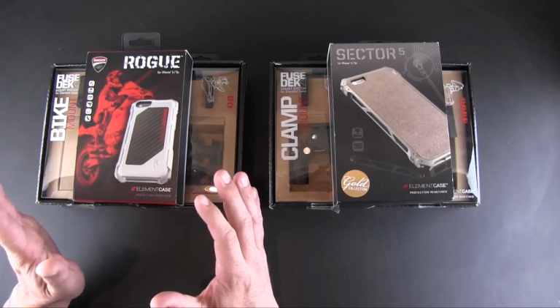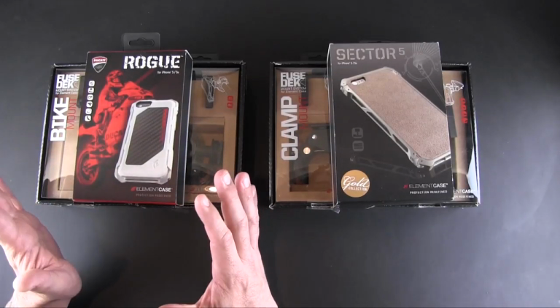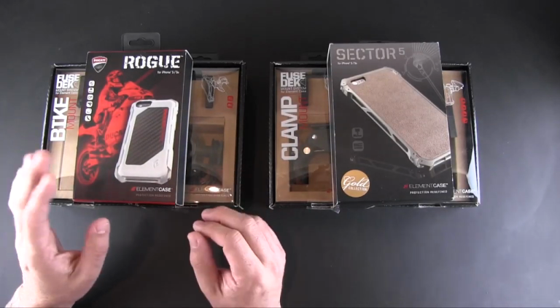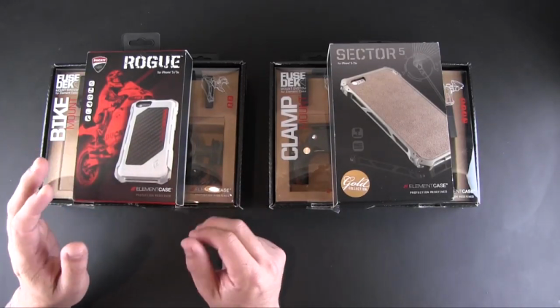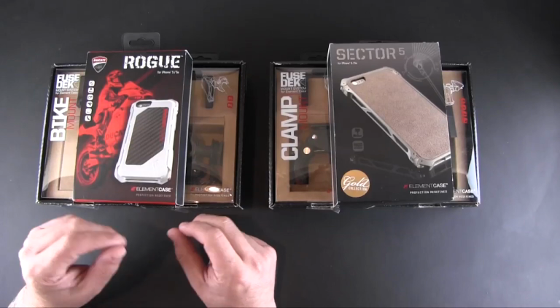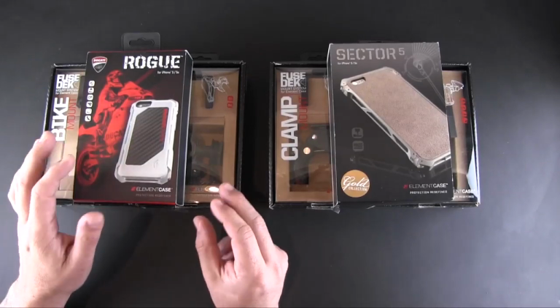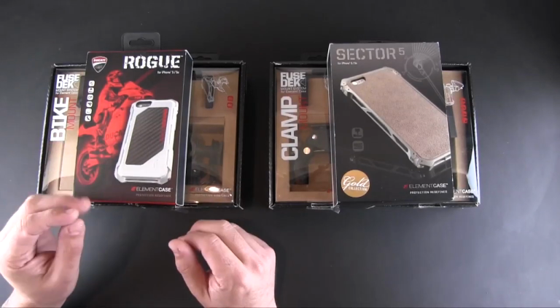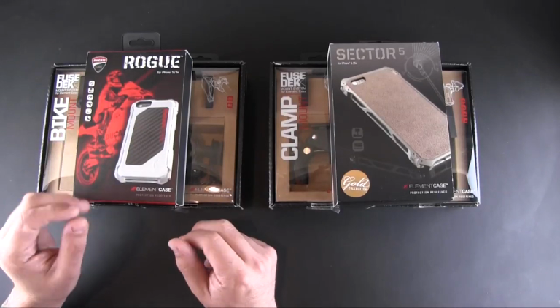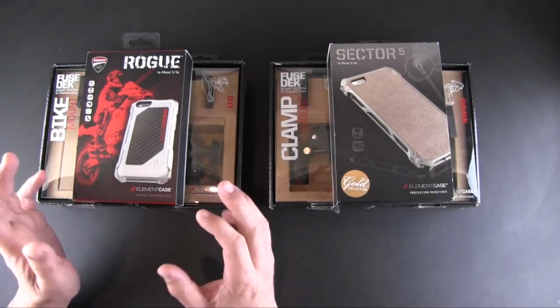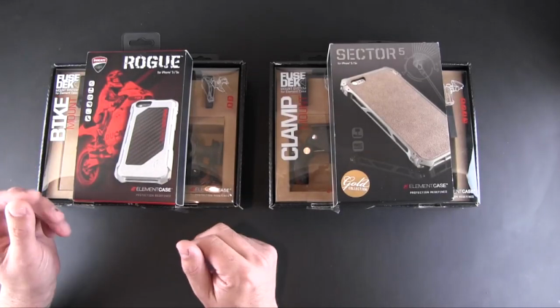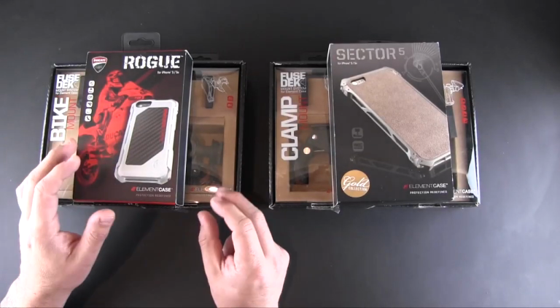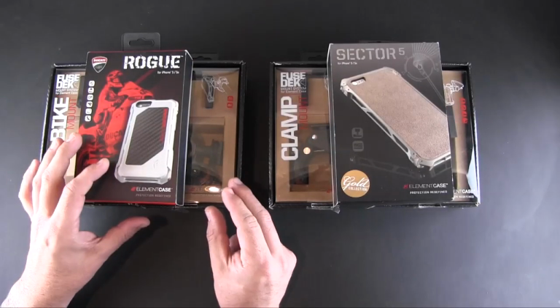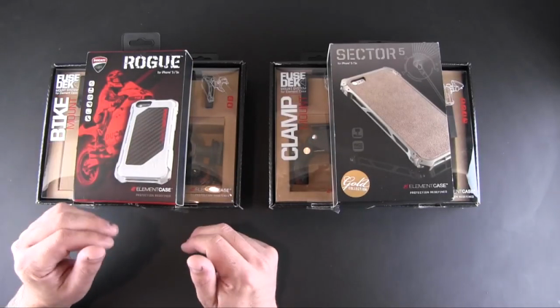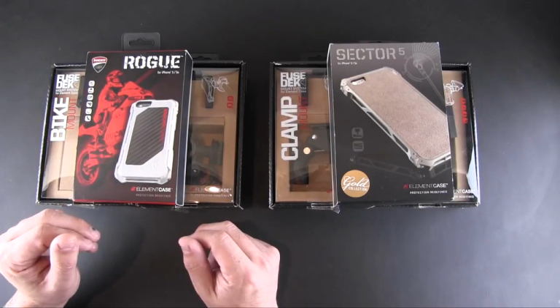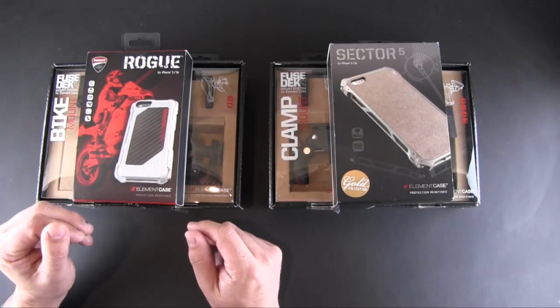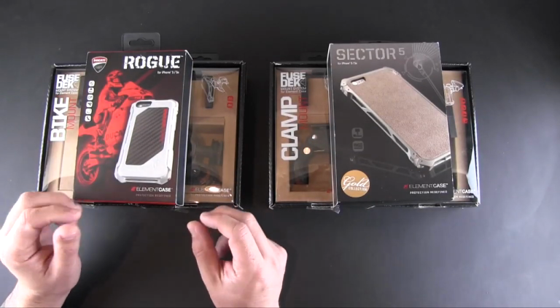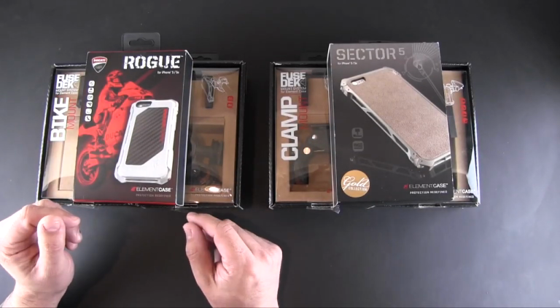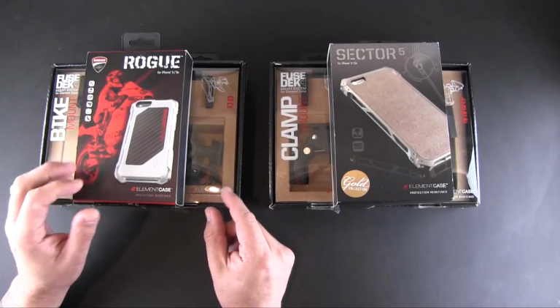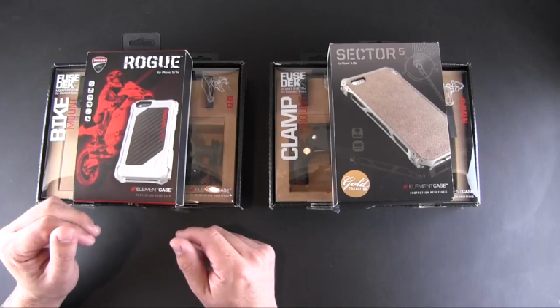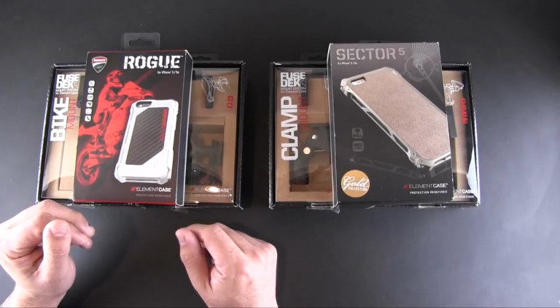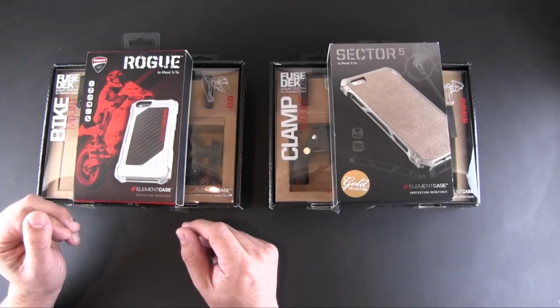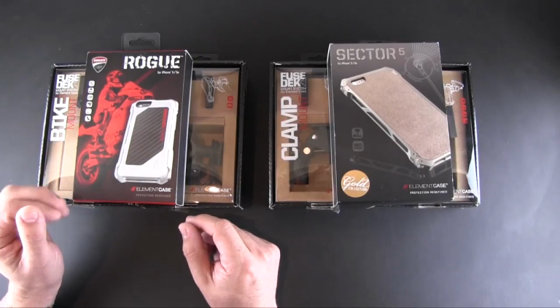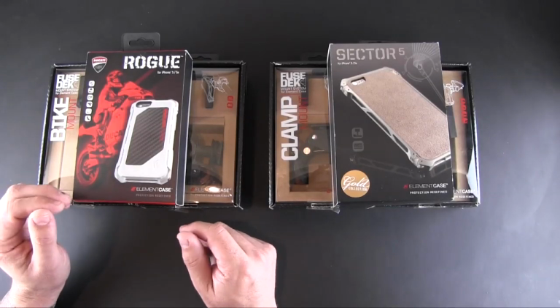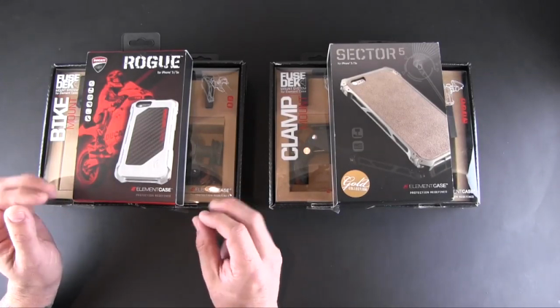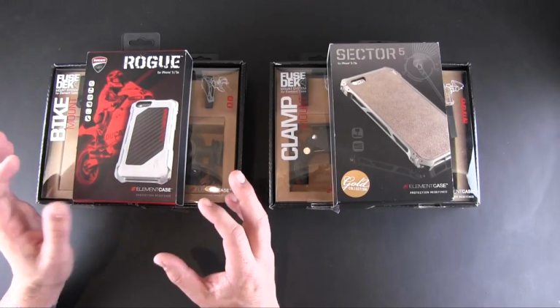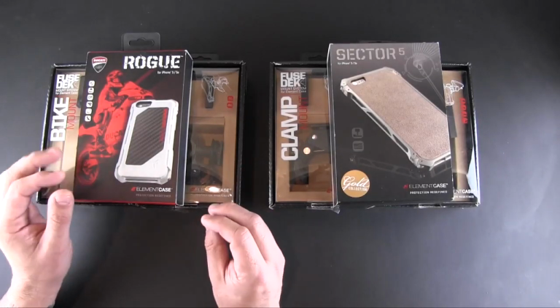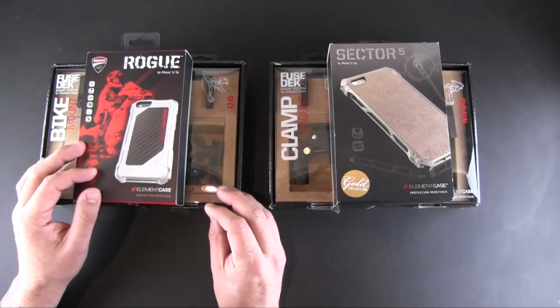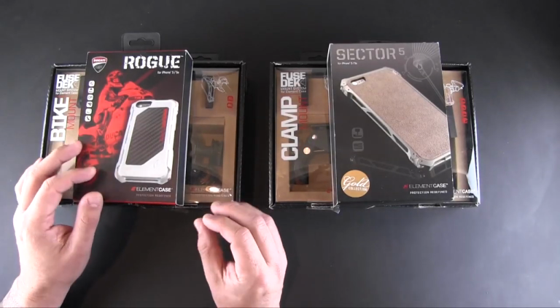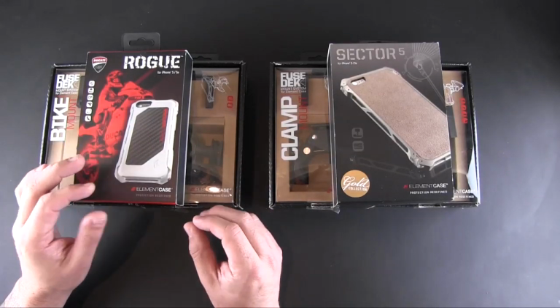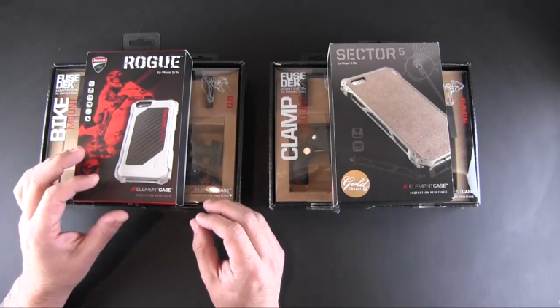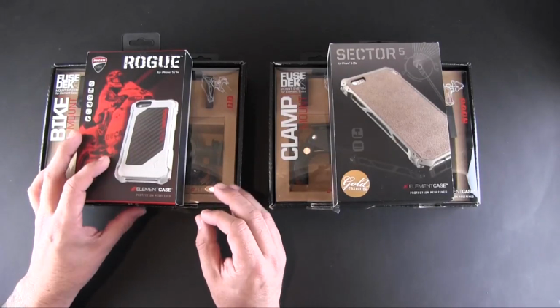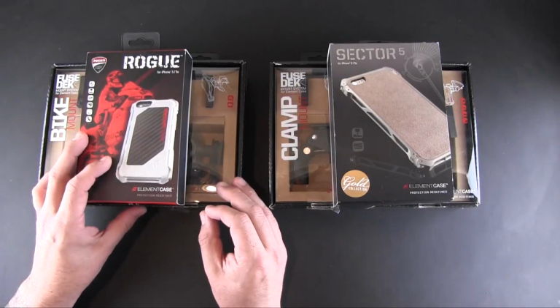This giveaway is going to be open to anyone anywhere in the world — I have no problem shipping worldwide. All that I ask is that you are a subscriber to the channel and that you leave me a comment below, and that will serve as your entry into the giveaway.